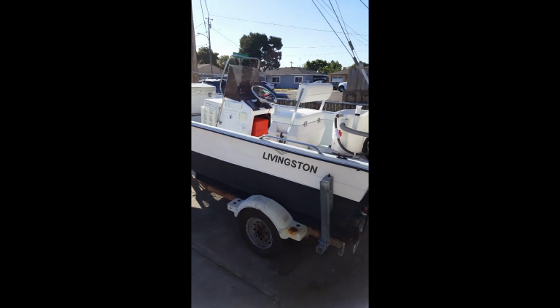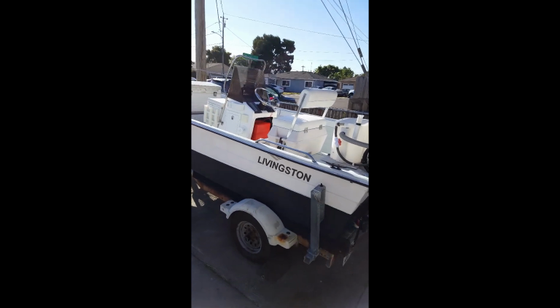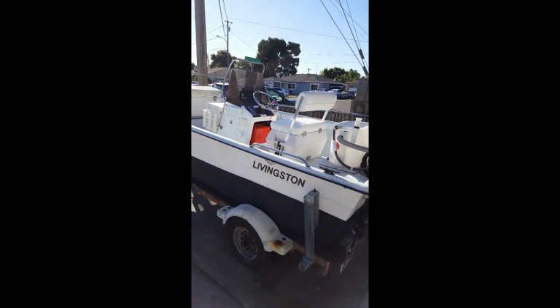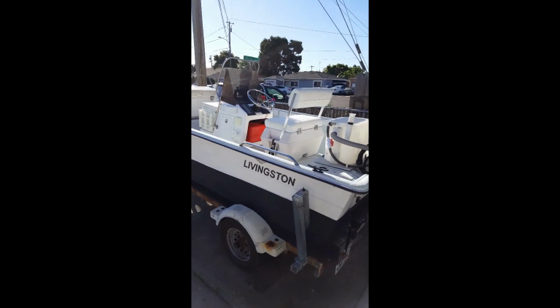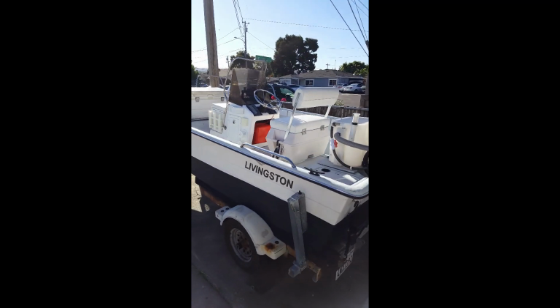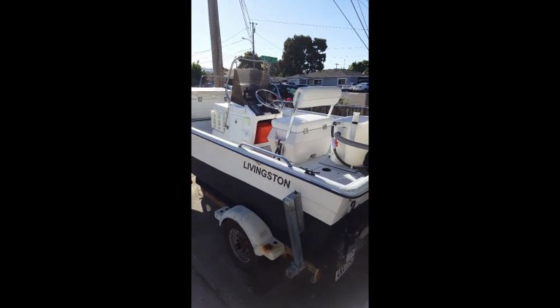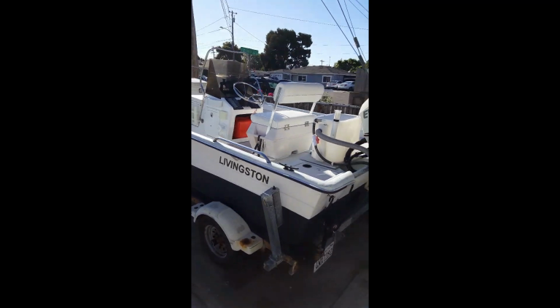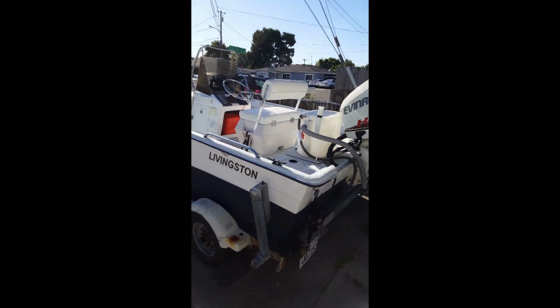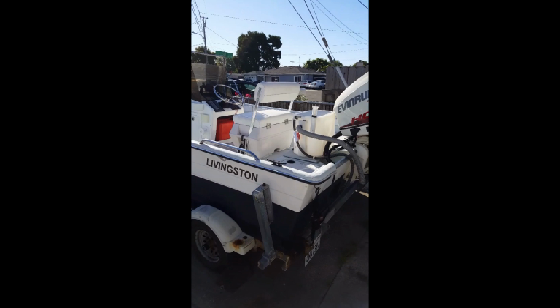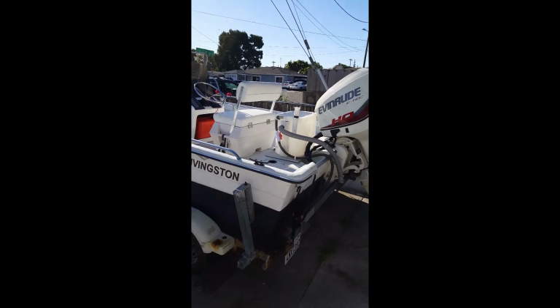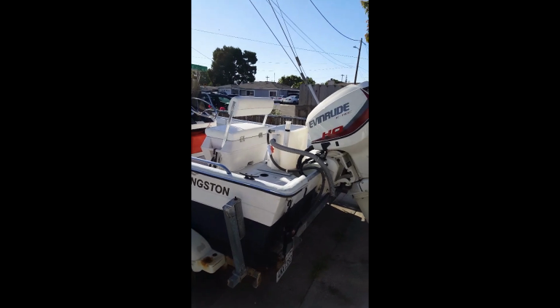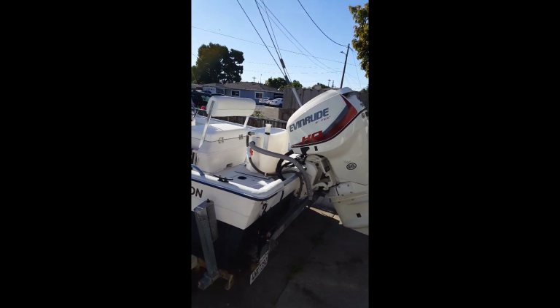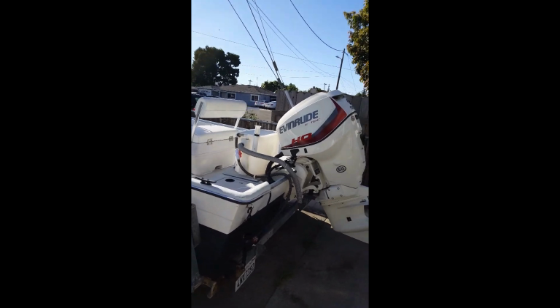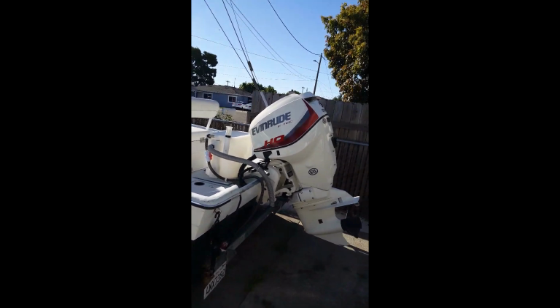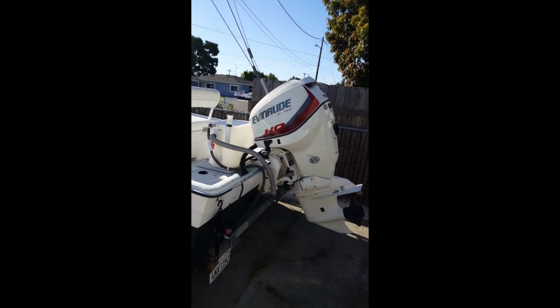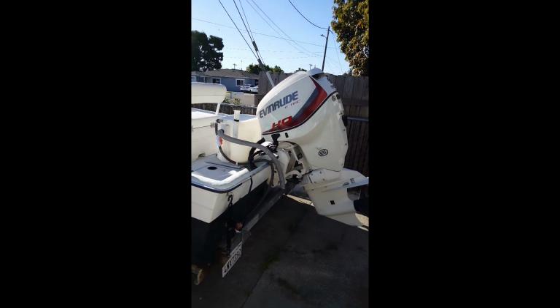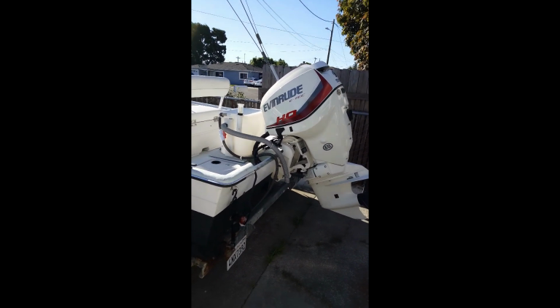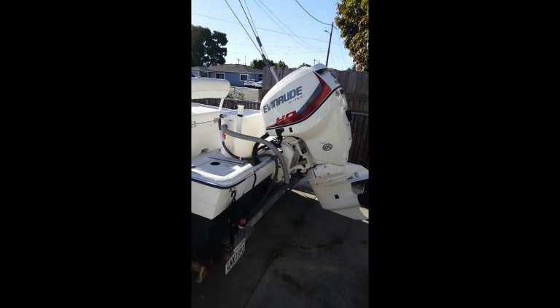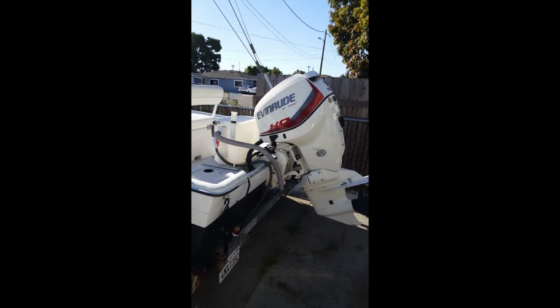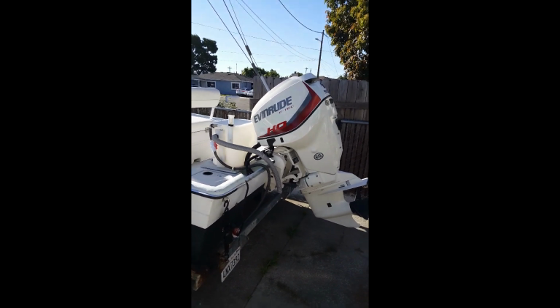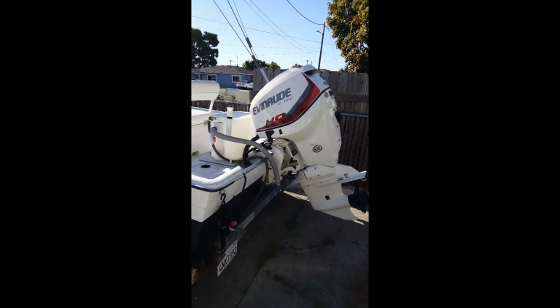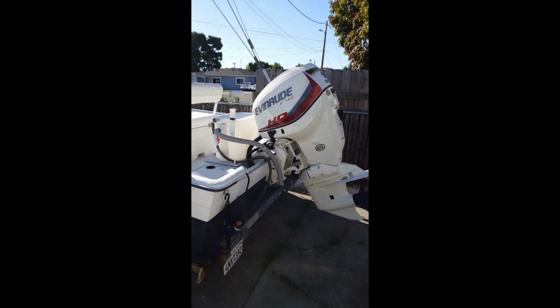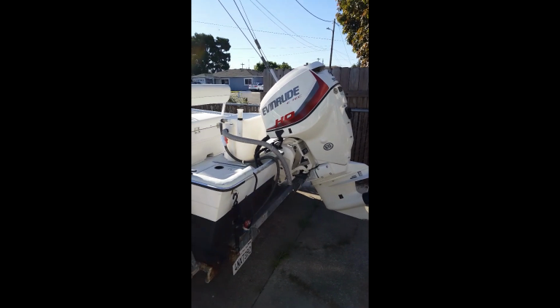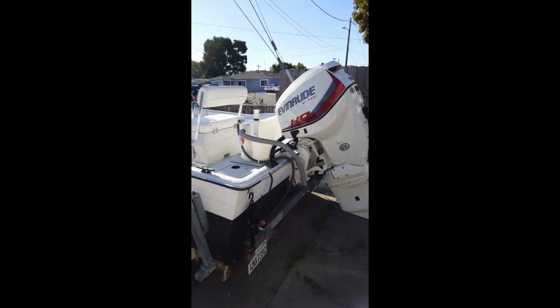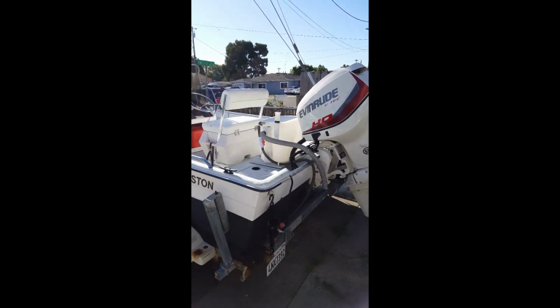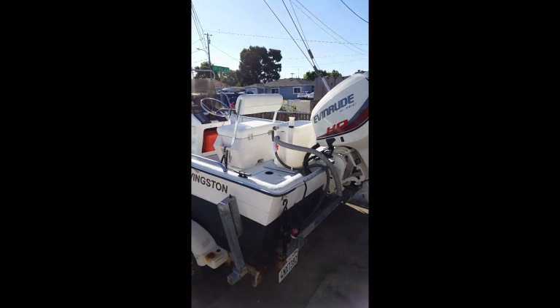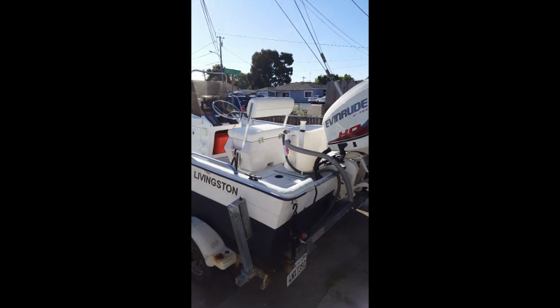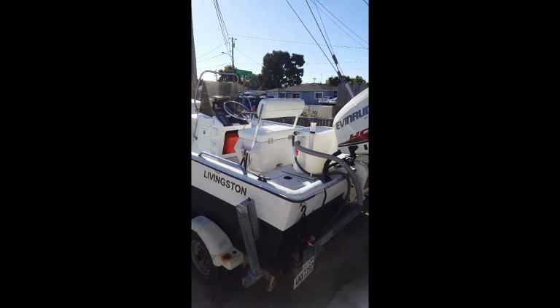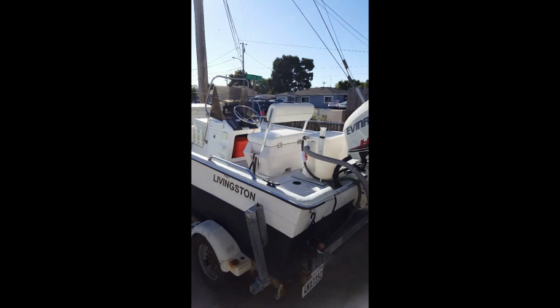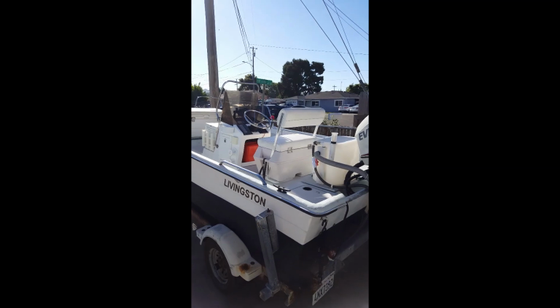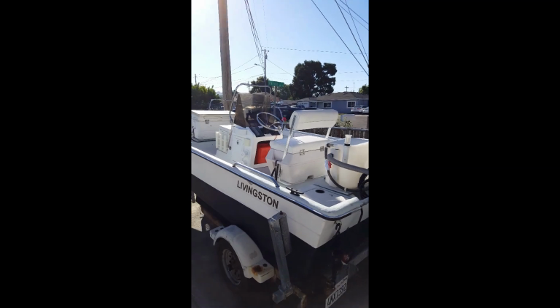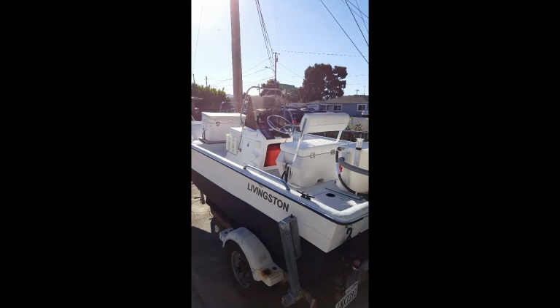I'll take this thing out in the ocean, I'll take it in the bay. I've never had it in a lake, but I'm sure it can do that too.